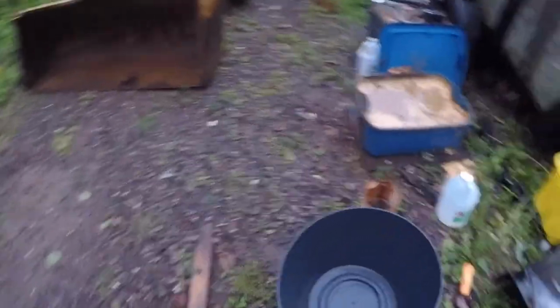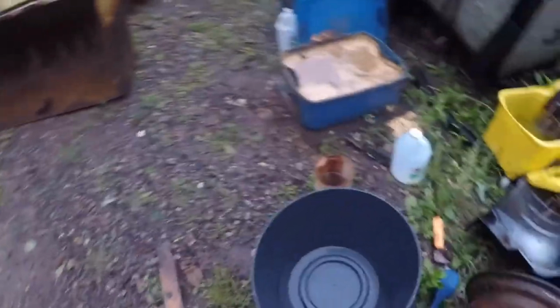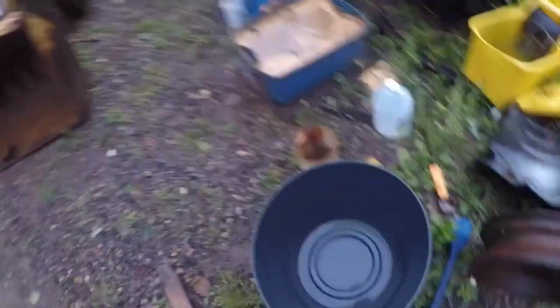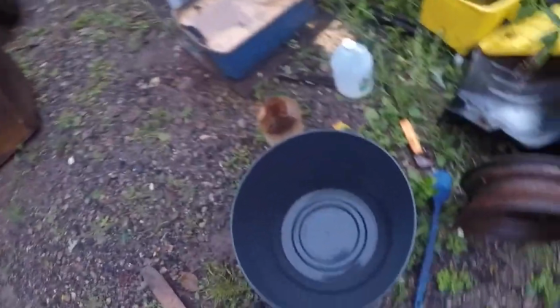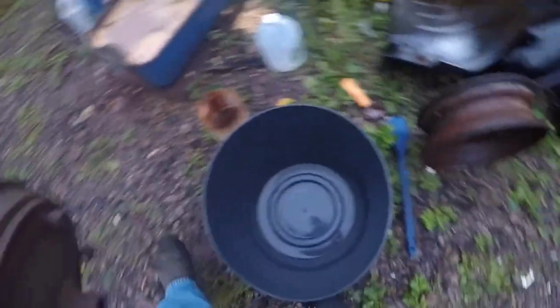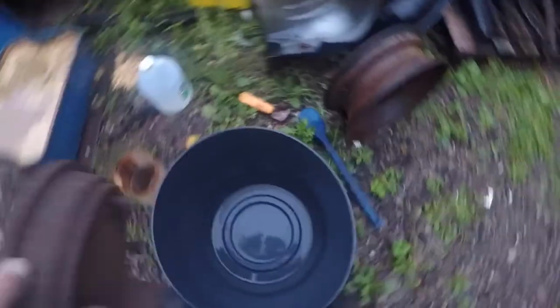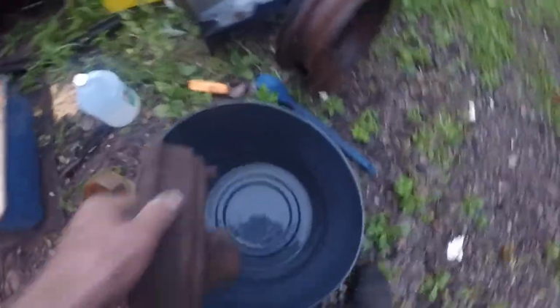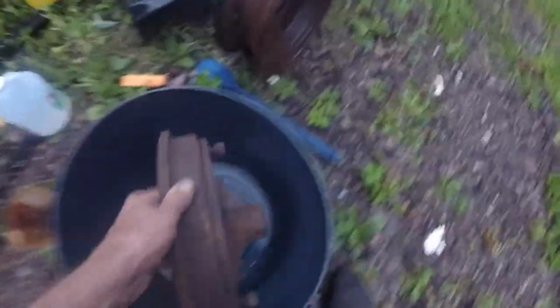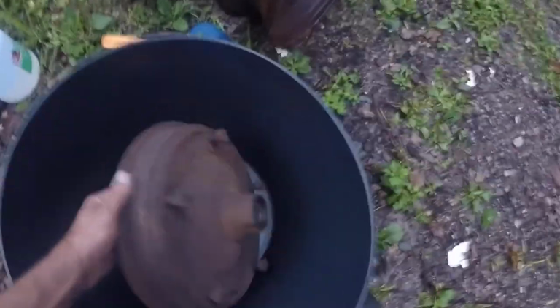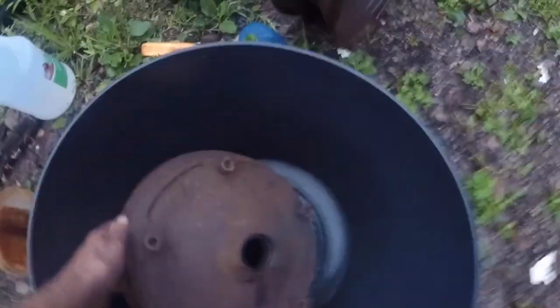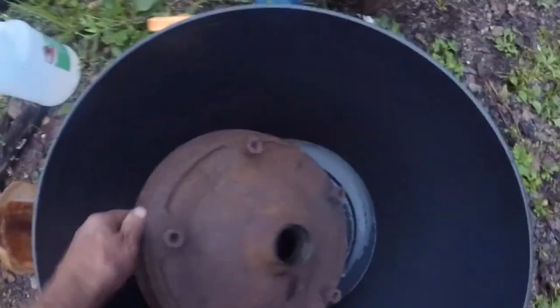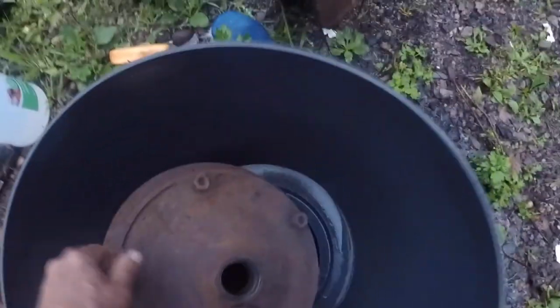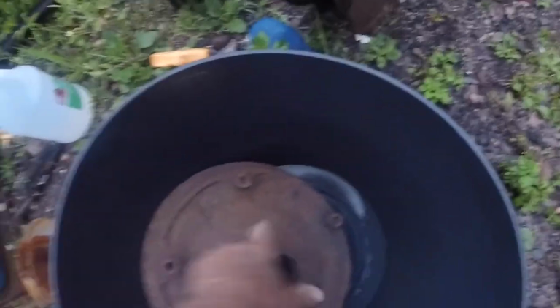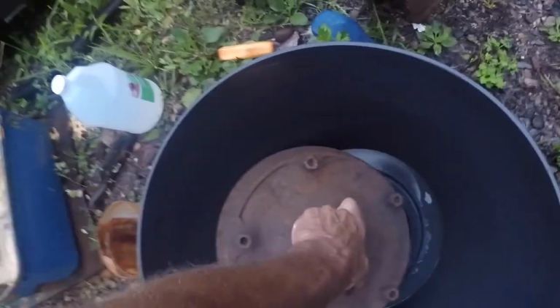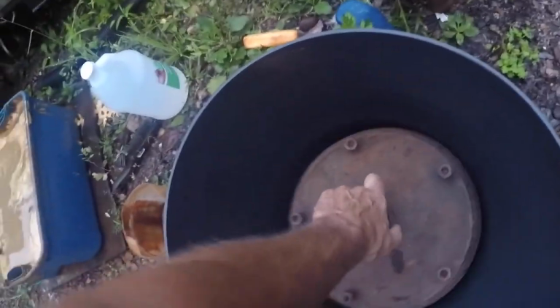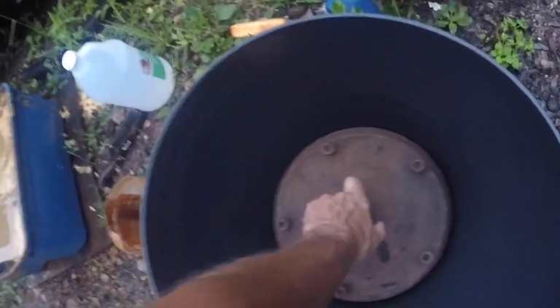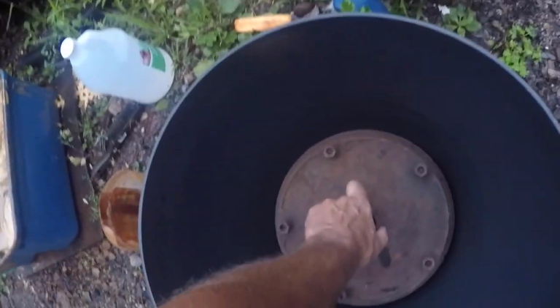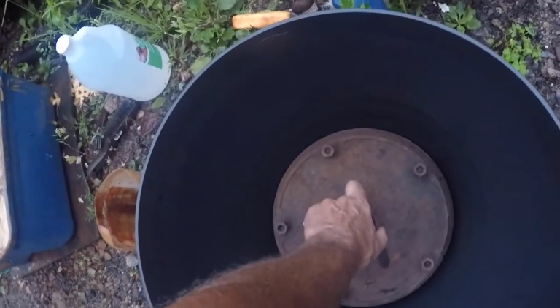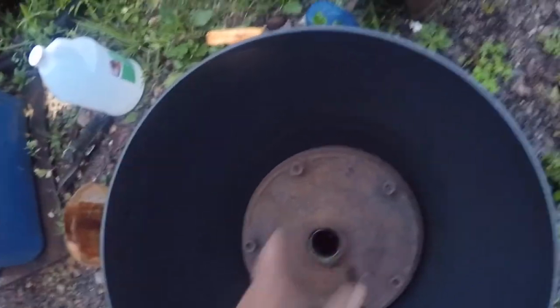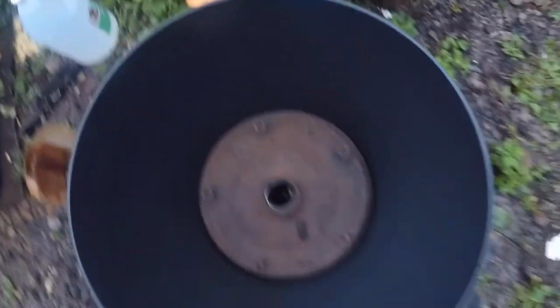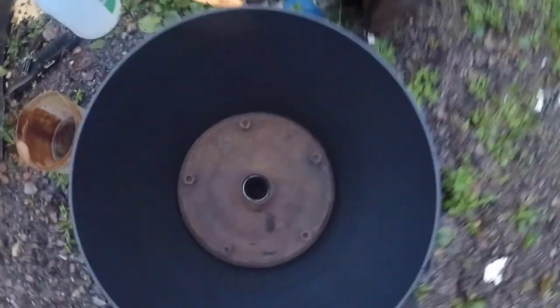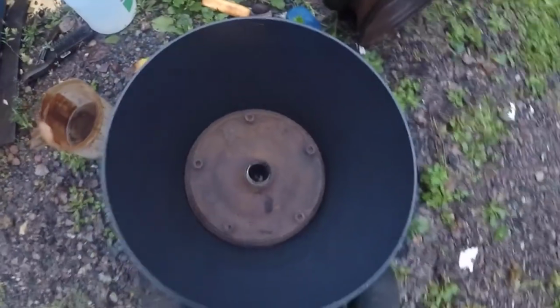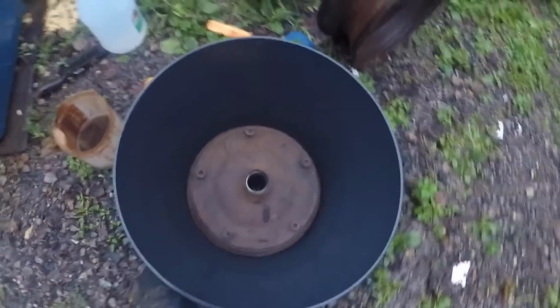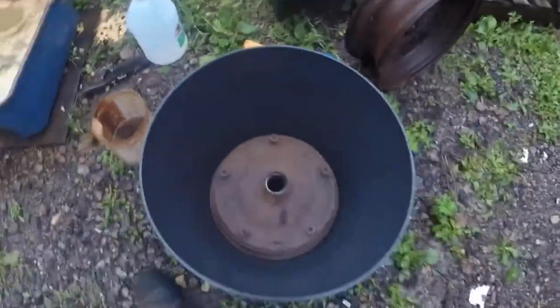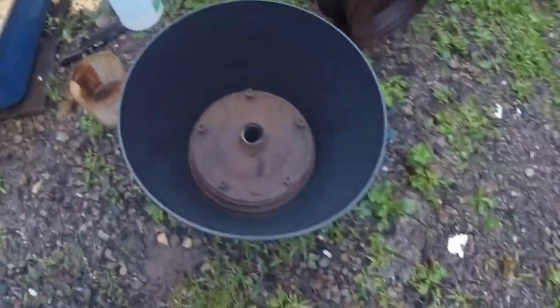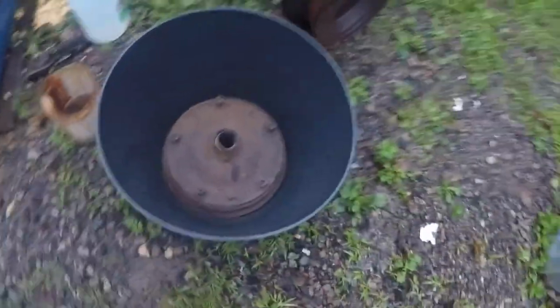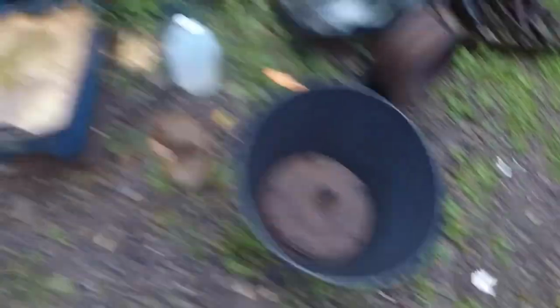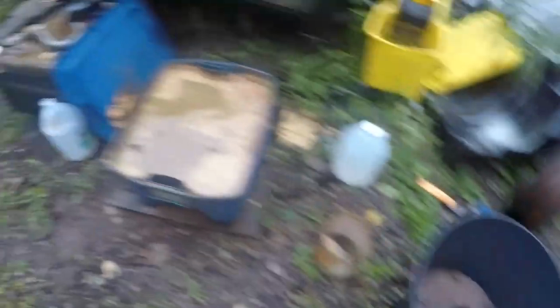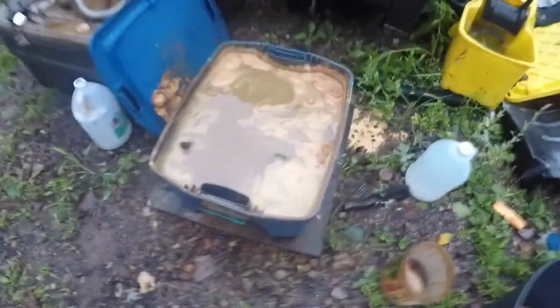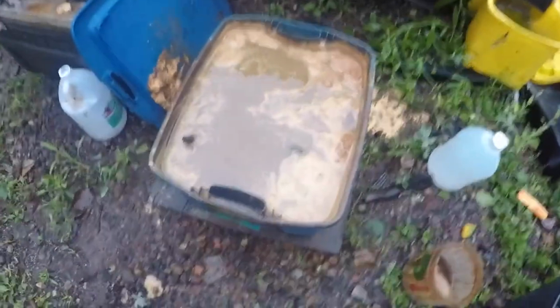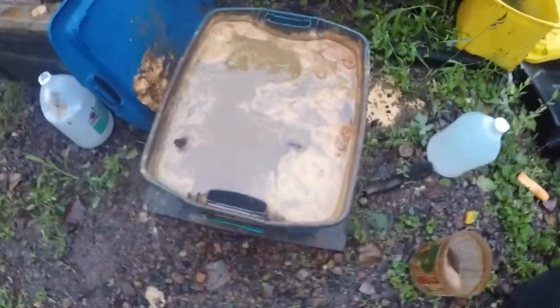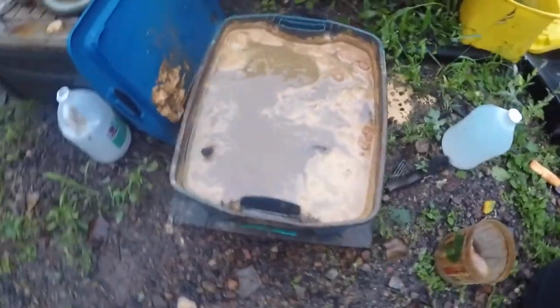We're gonna take this drum and put it in this container, and we're gonna fill it with vinegar. This is vinegar here with parts.